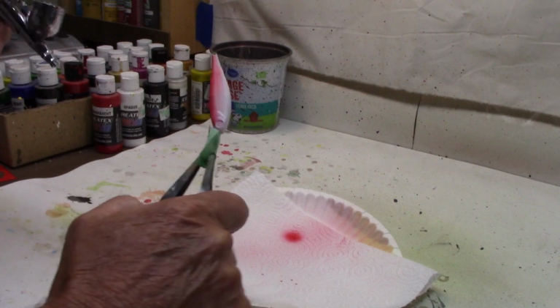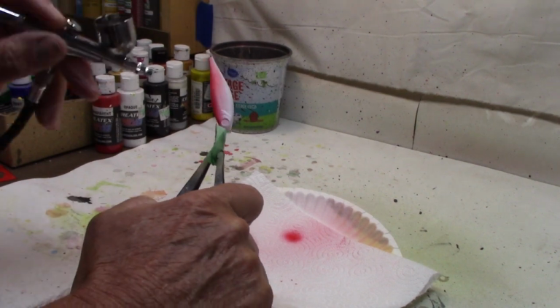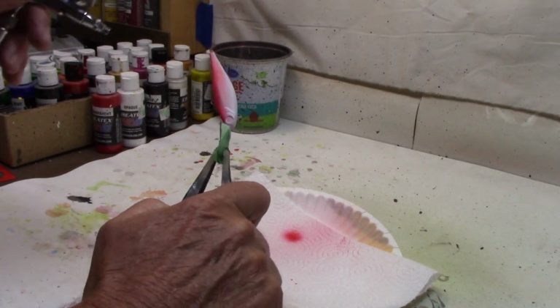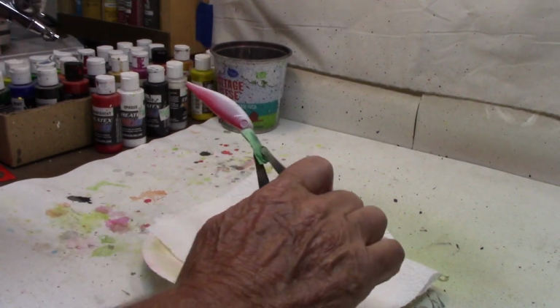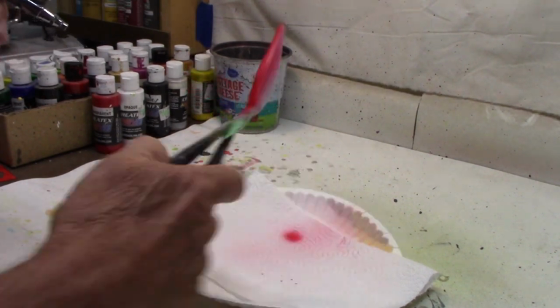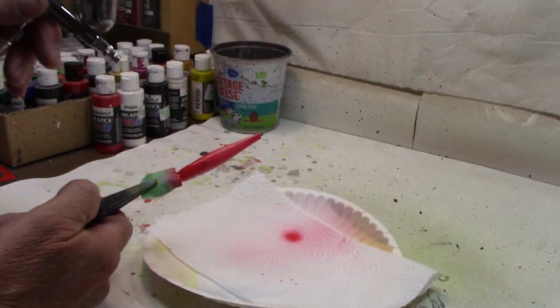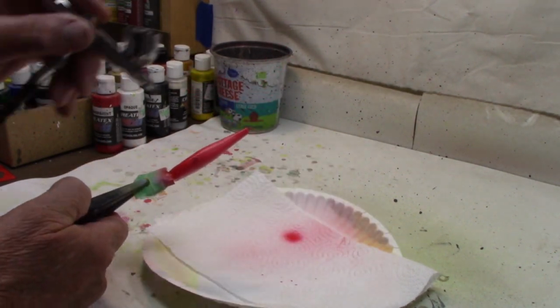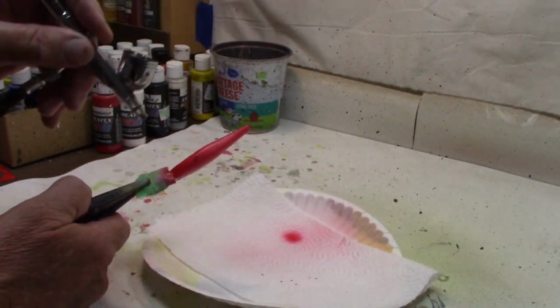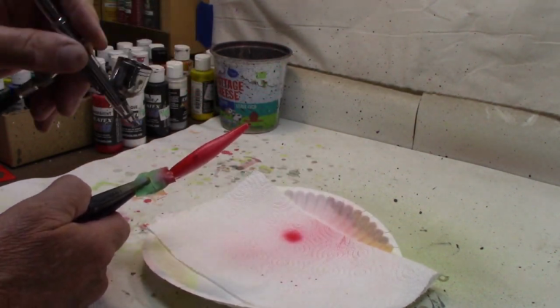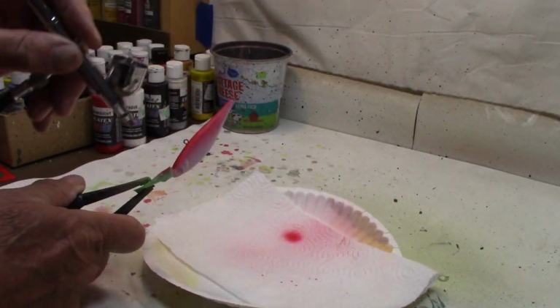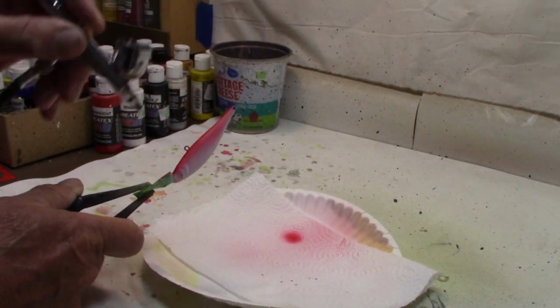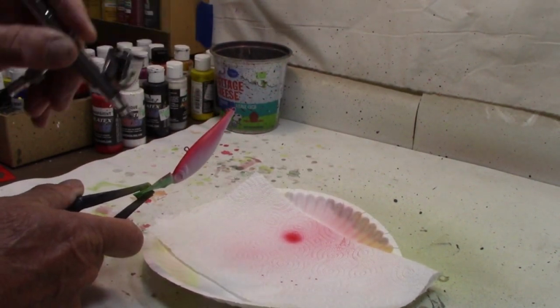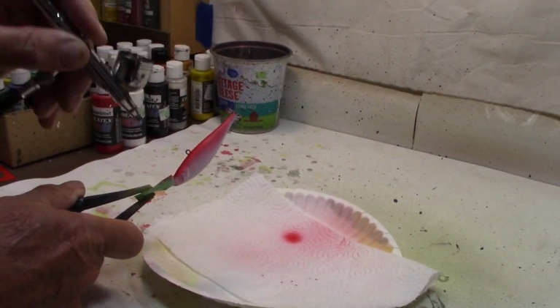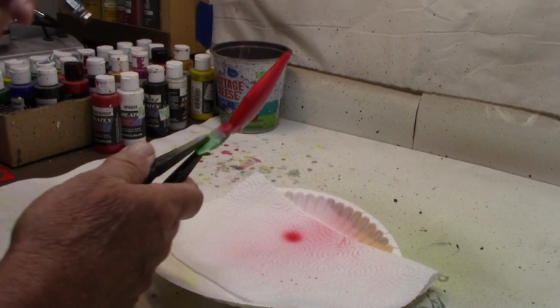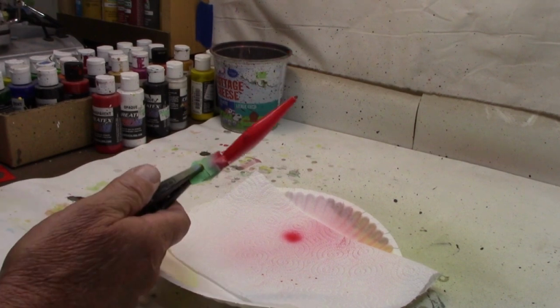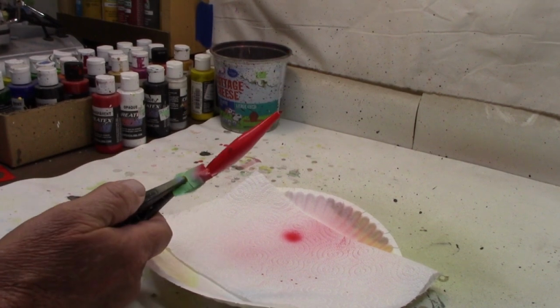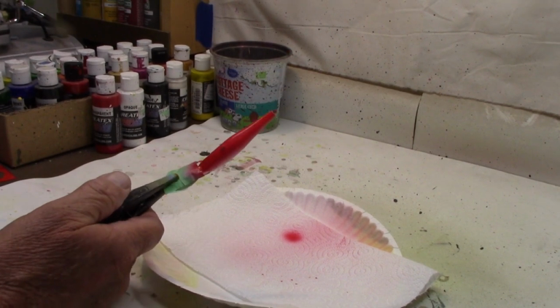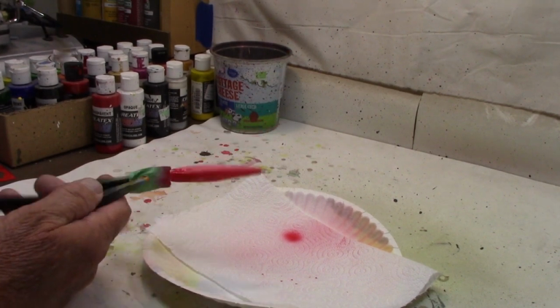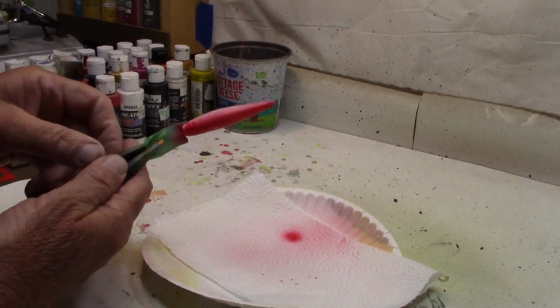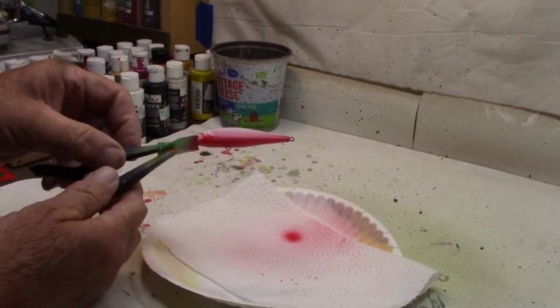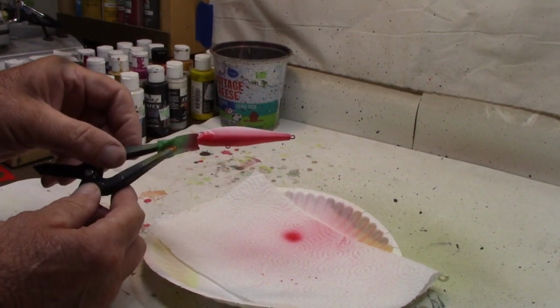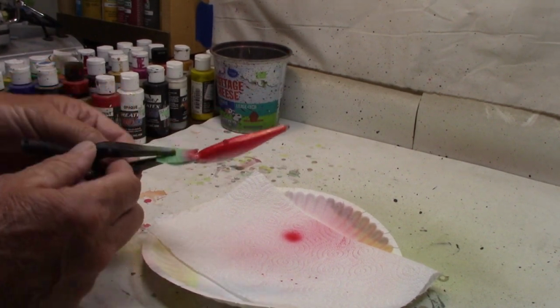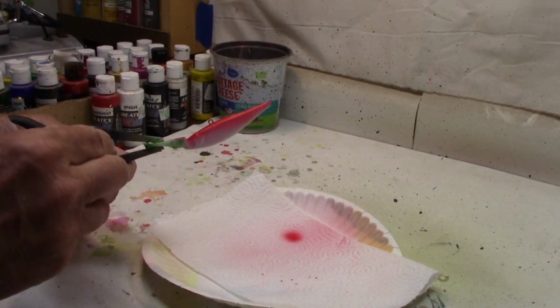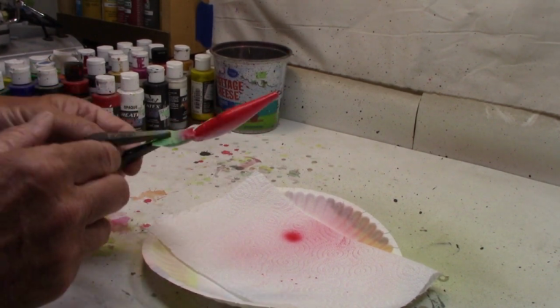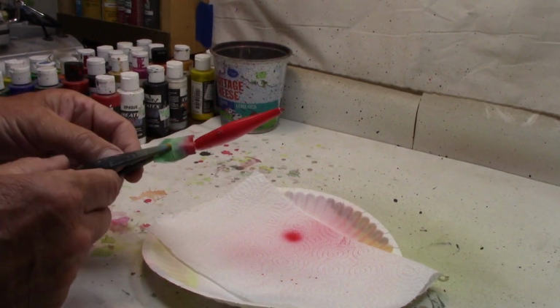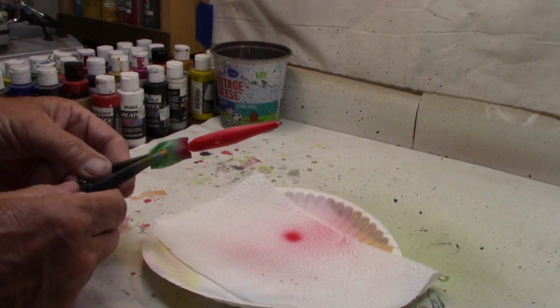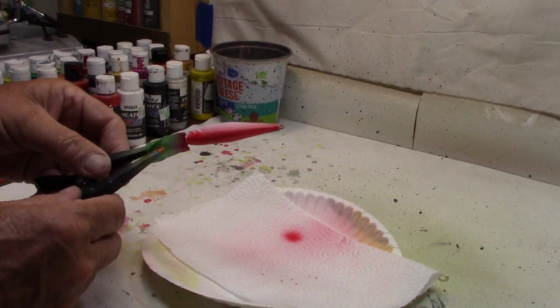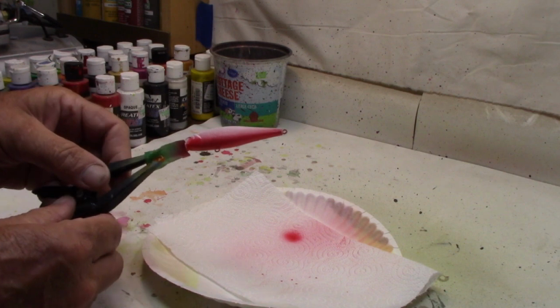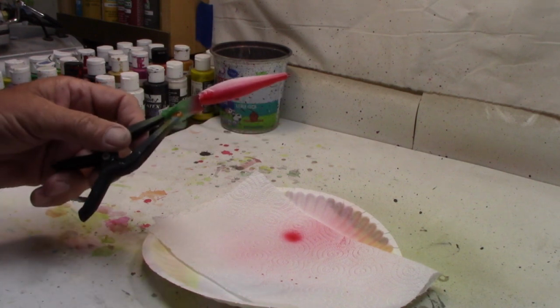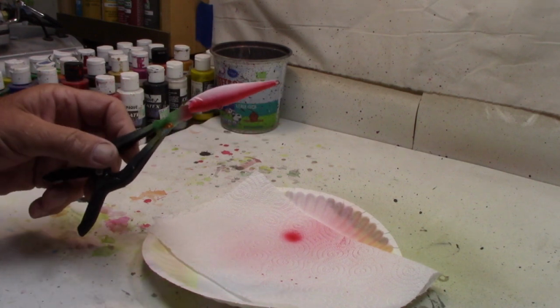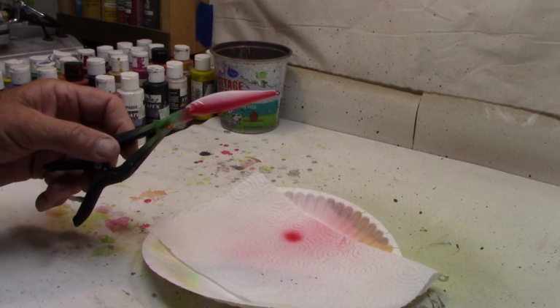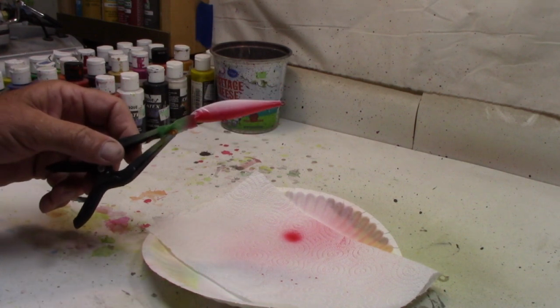Nothing fancy, just going partway up the side as always. There we go, that's all it takes — just put the red on the belly. Let me clean out the gun and we'll move on.